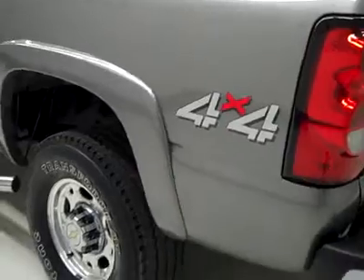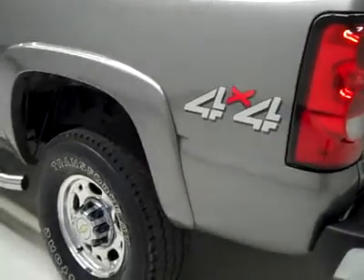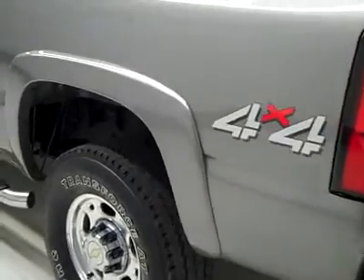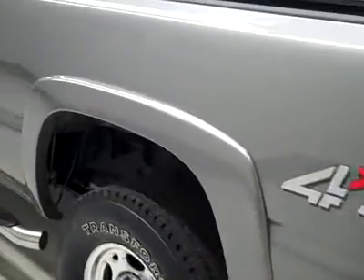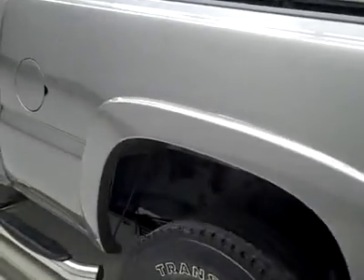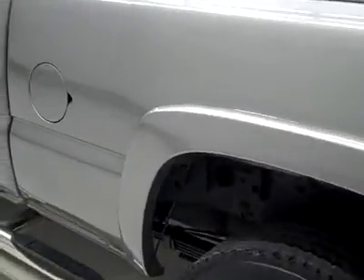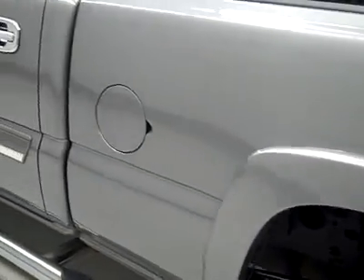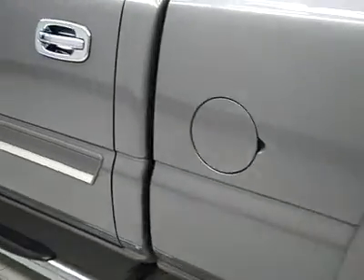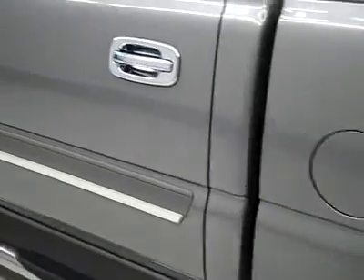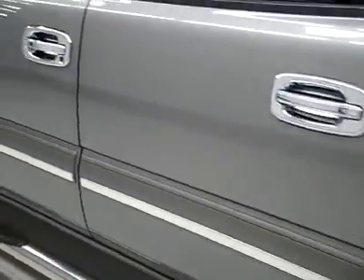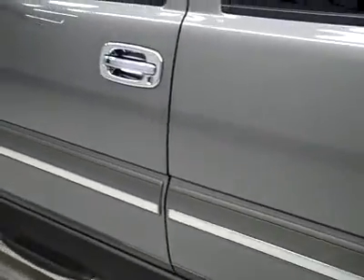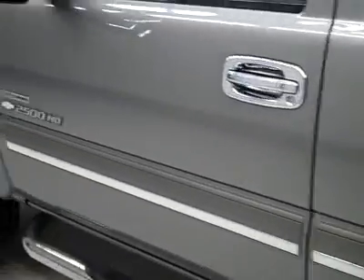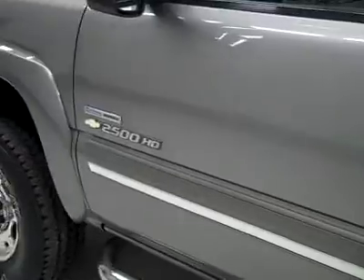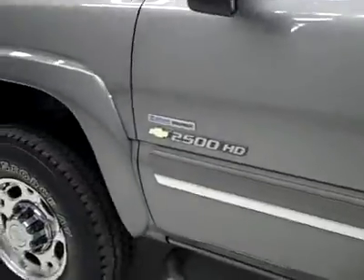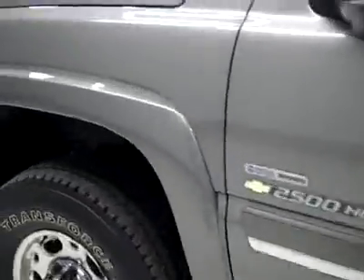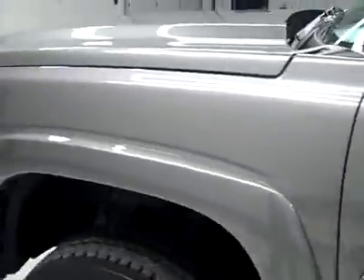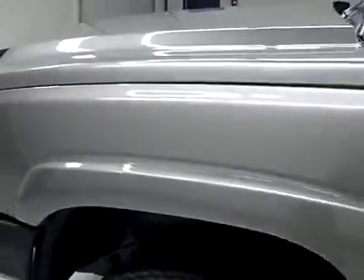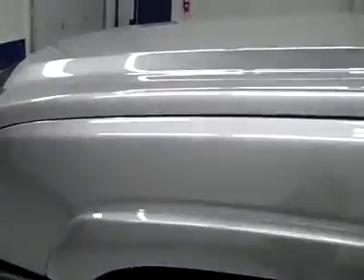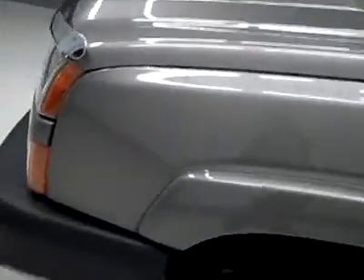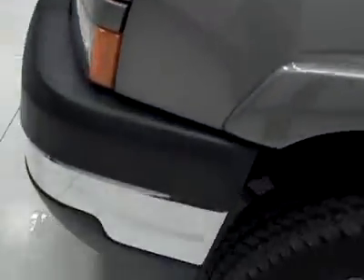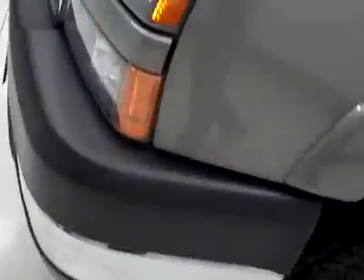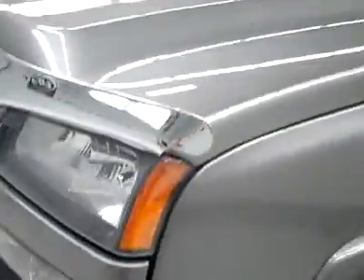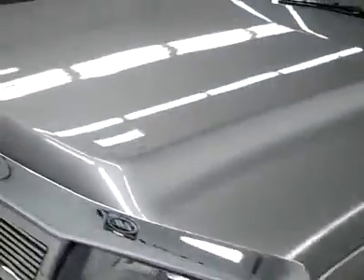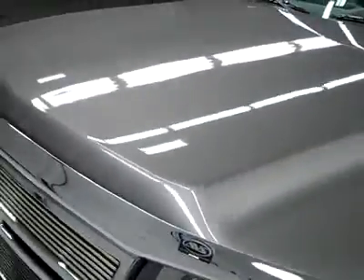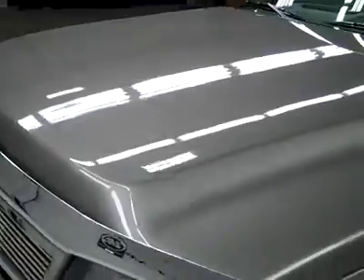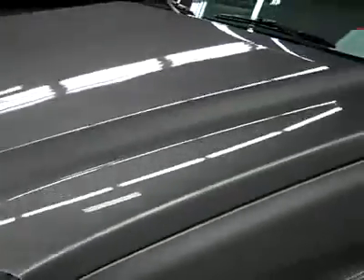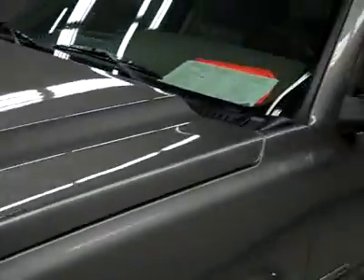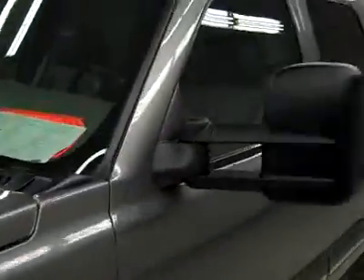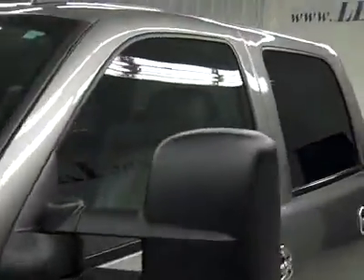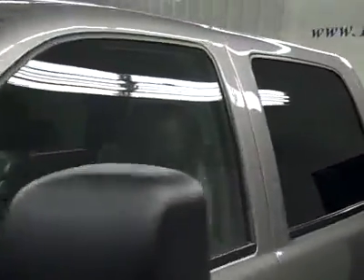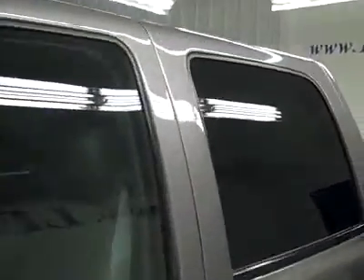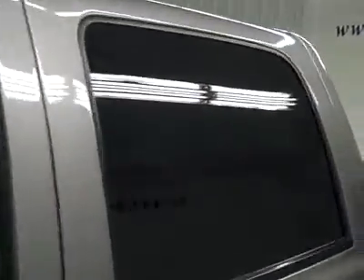Down this side, again very clean shiny paint, no dings or scratches here either. The hood is nice and clean too — the body is in excellent condition. Let's take a look inside.